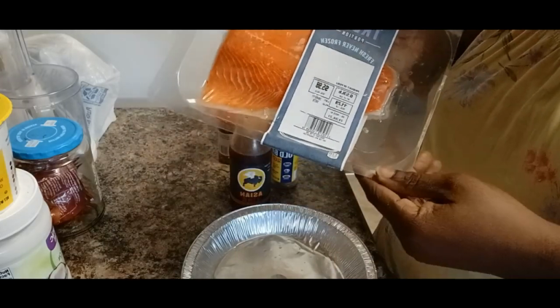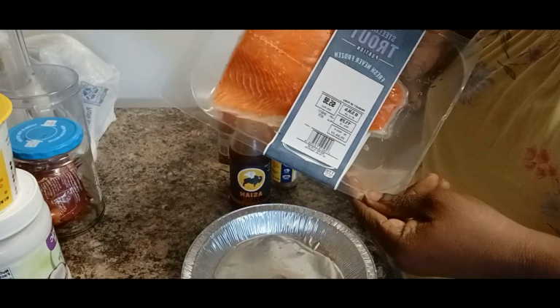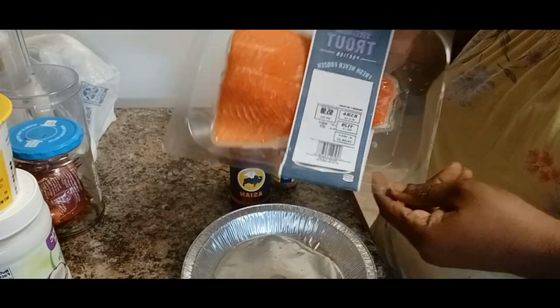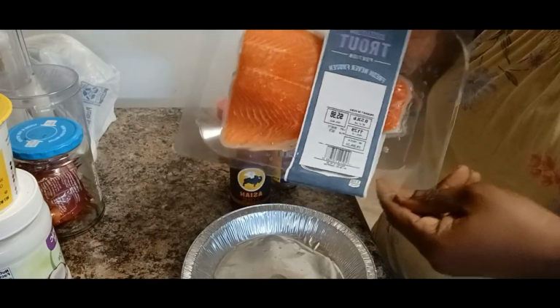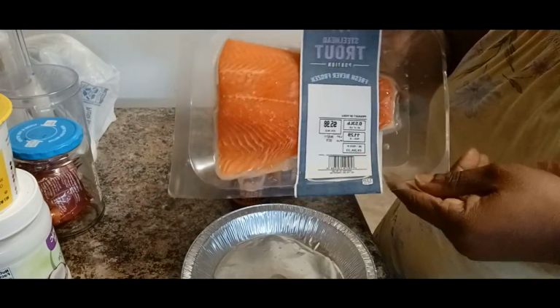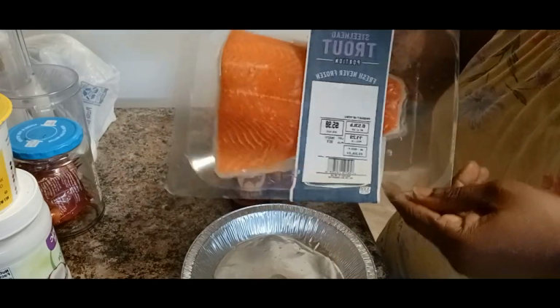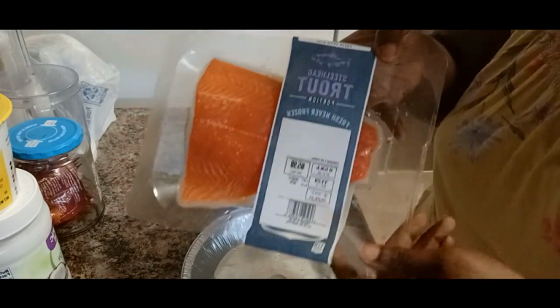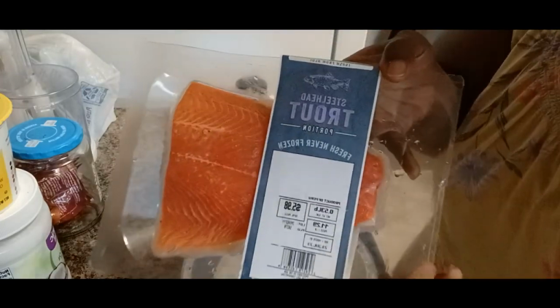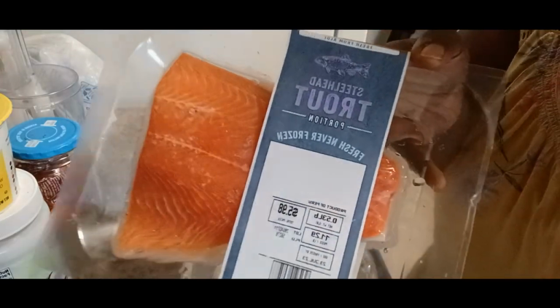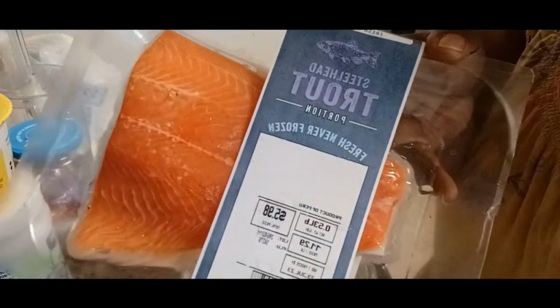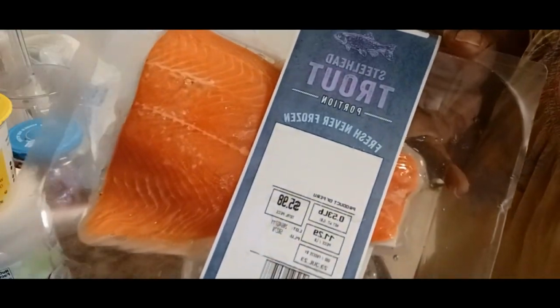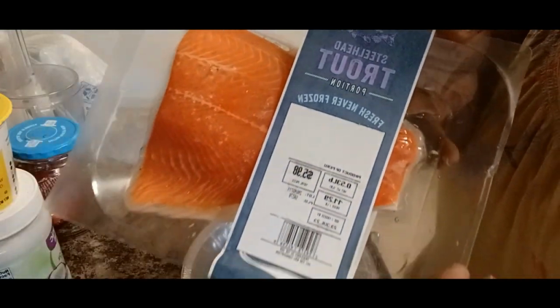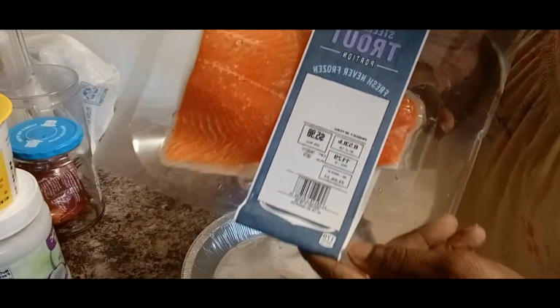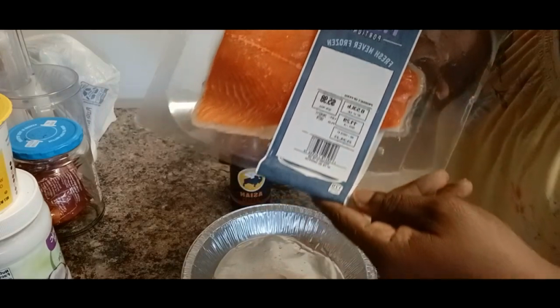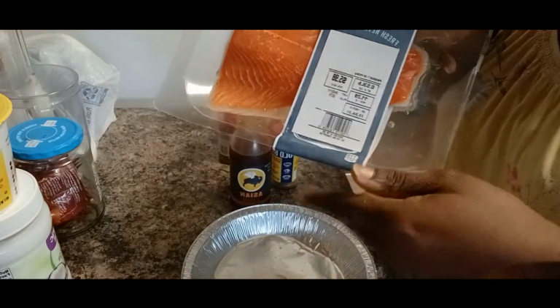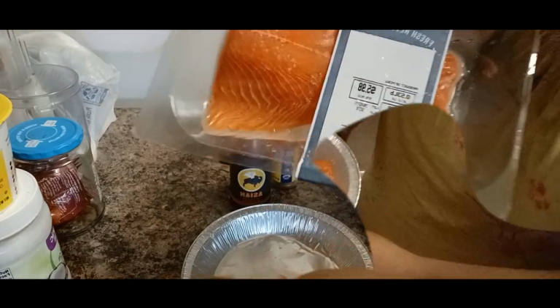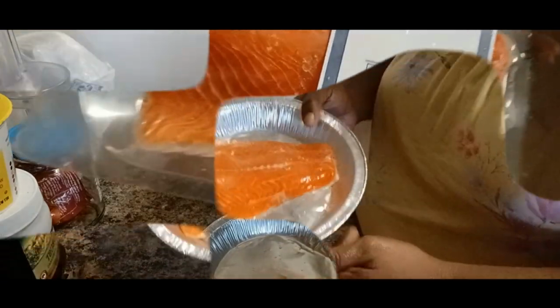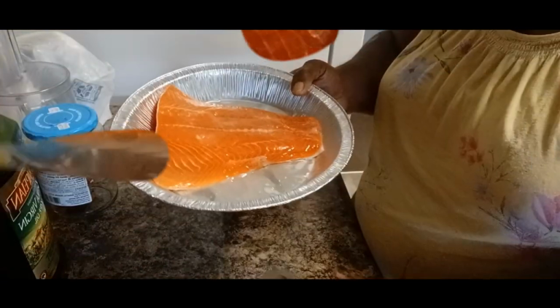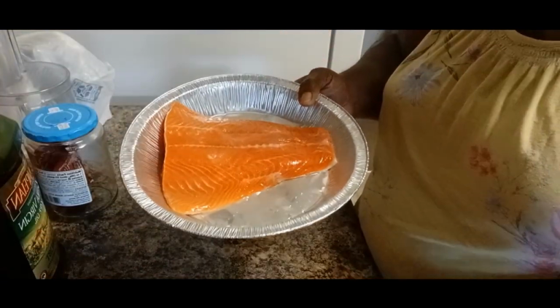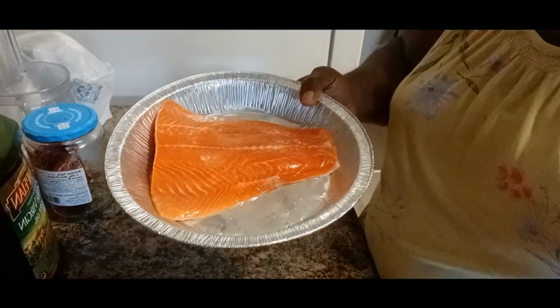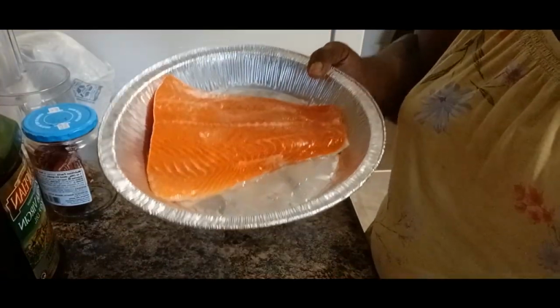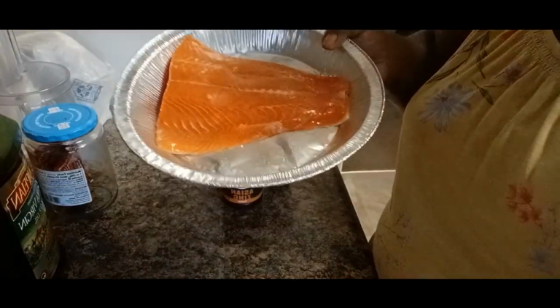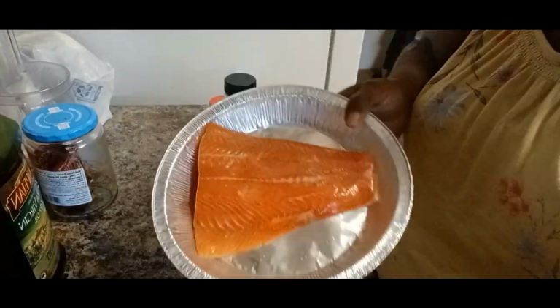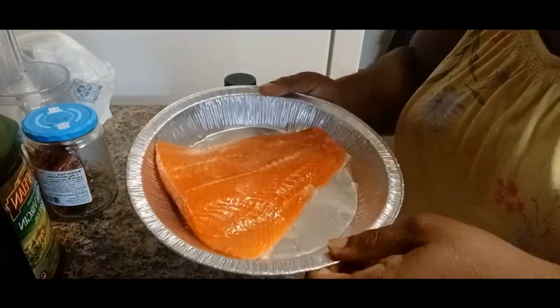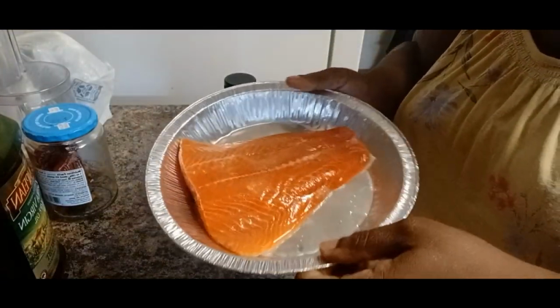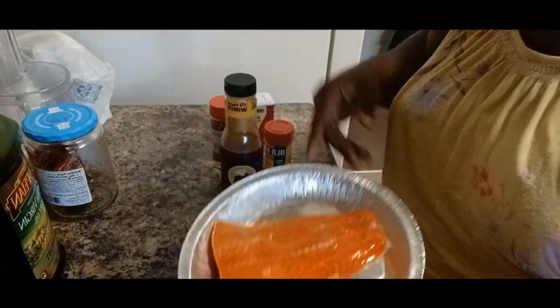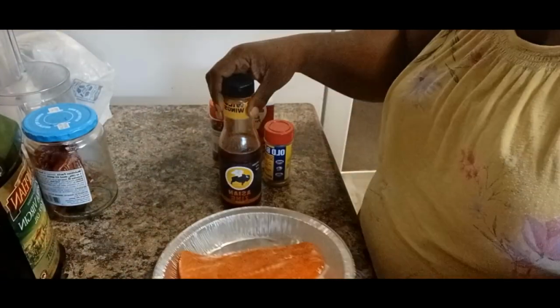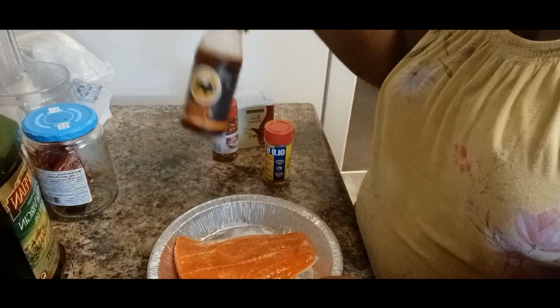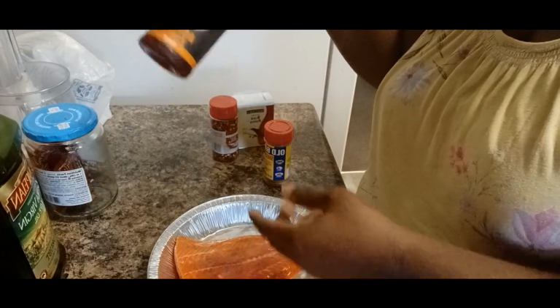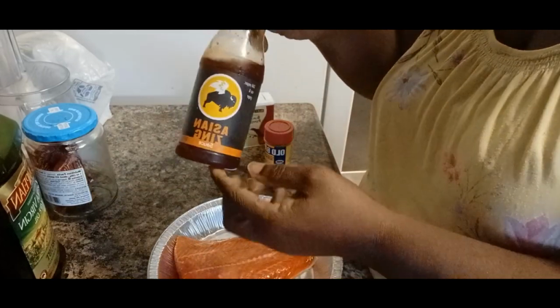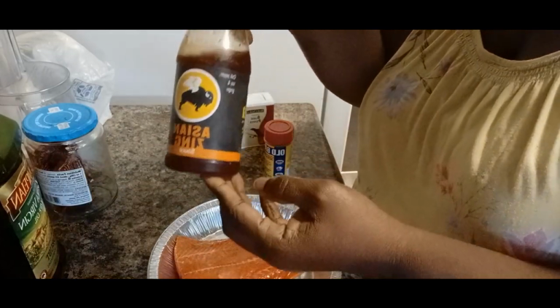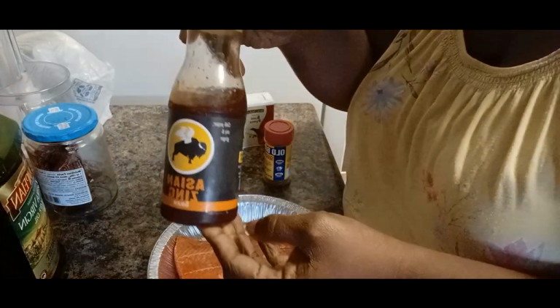Hey y'all, I'm back with another one. So I am cooking some trout — not just your ordinary trout. This is going to be a very delicious flavored trout.